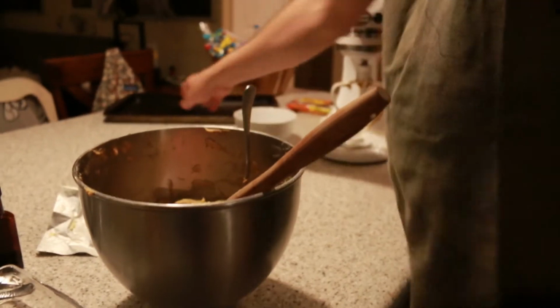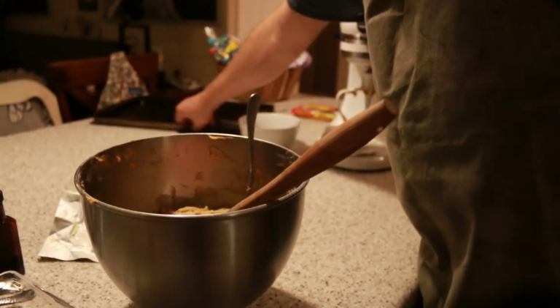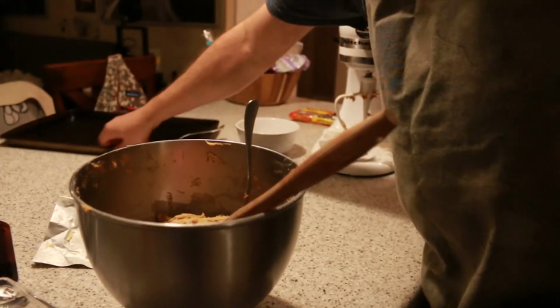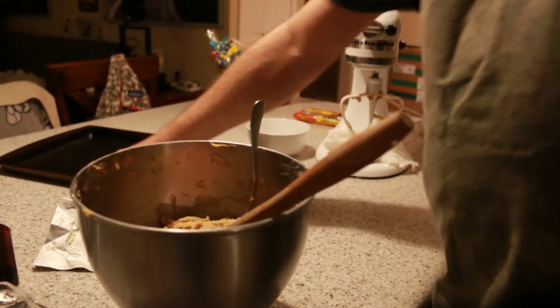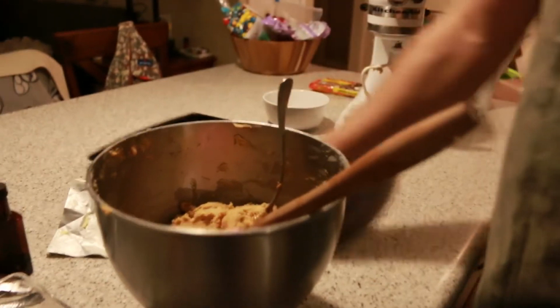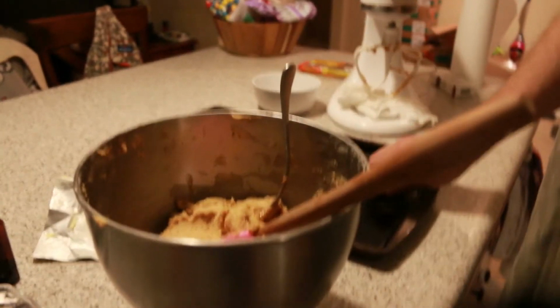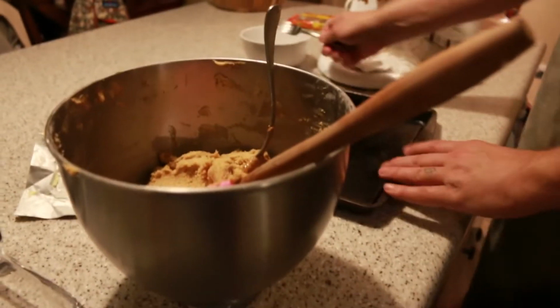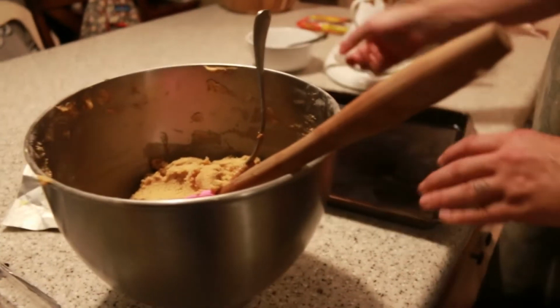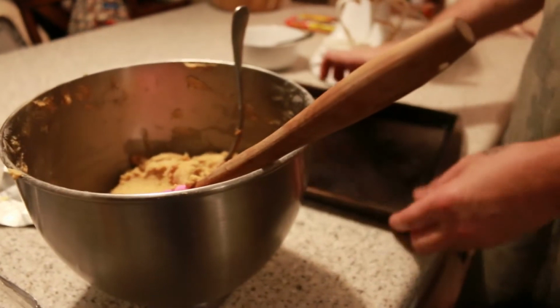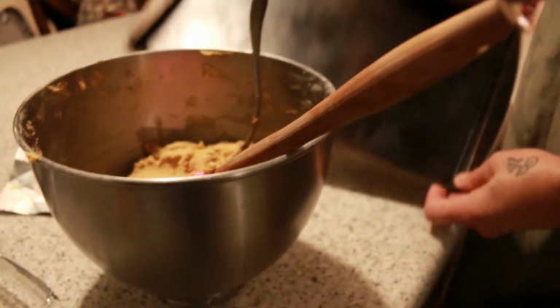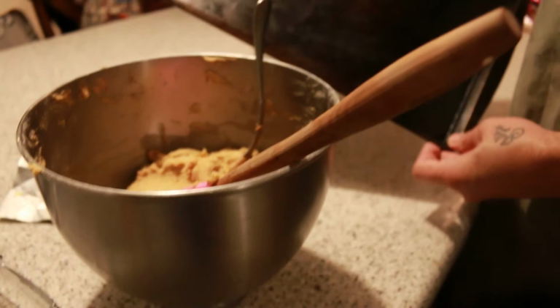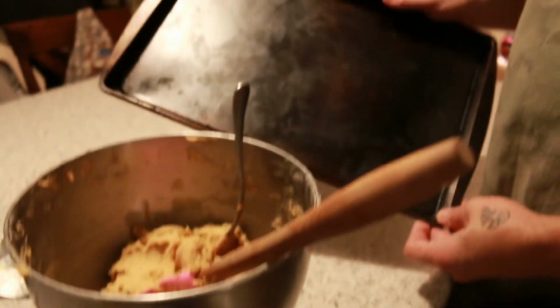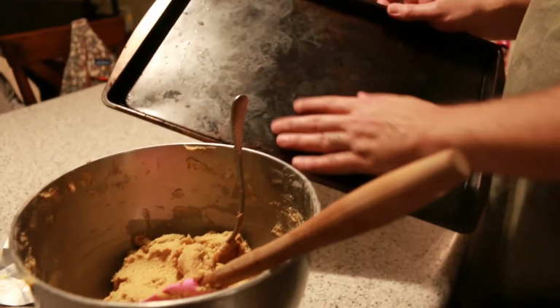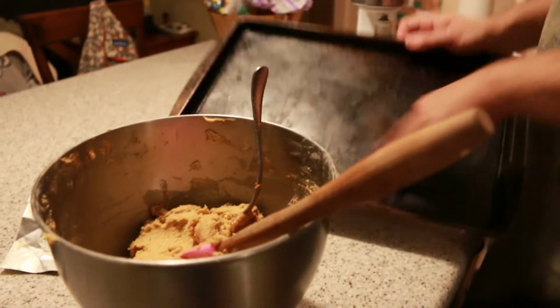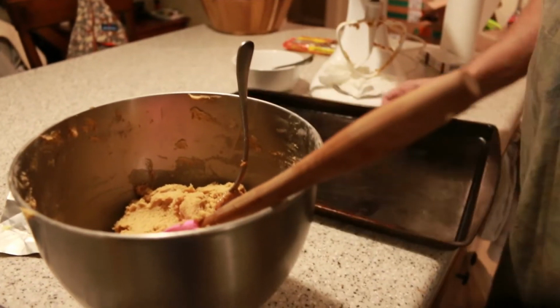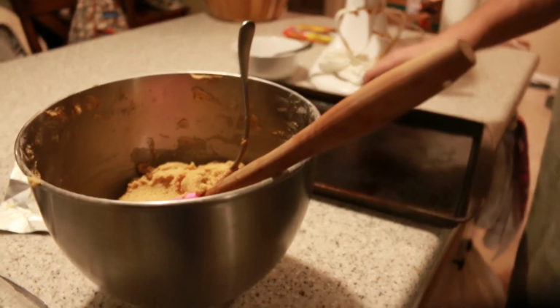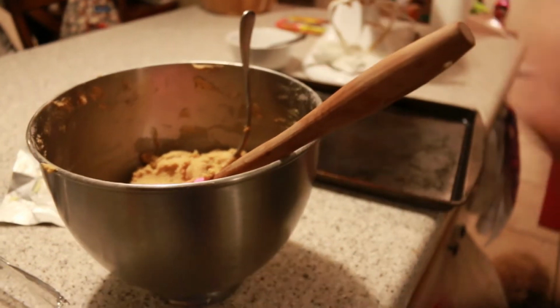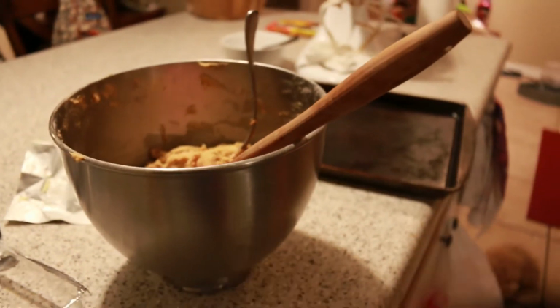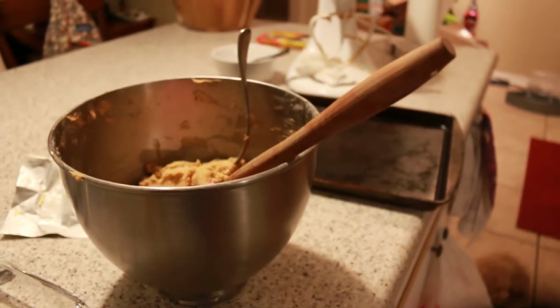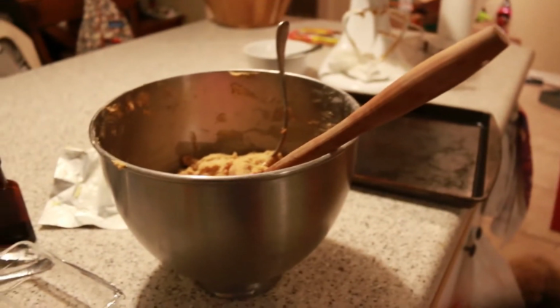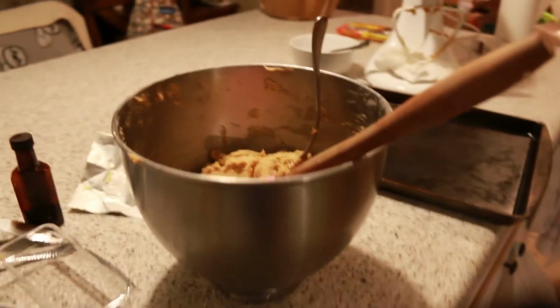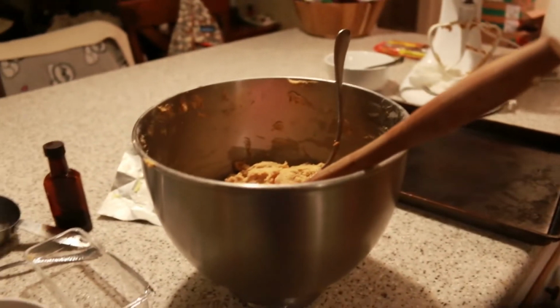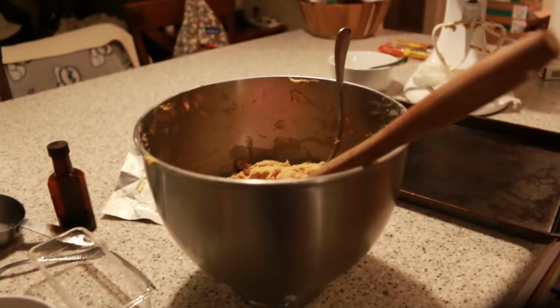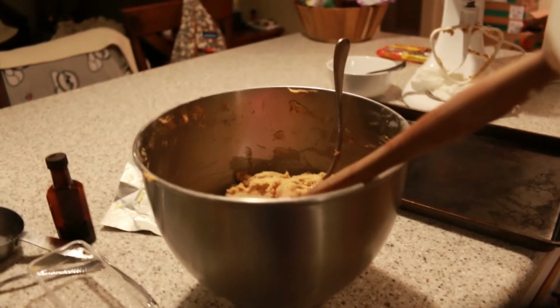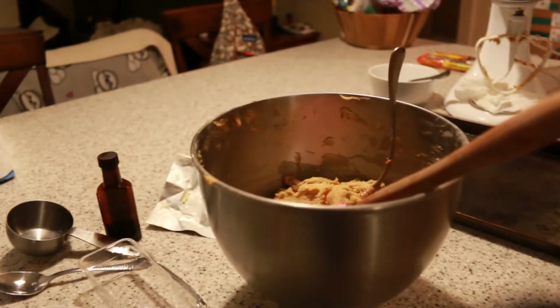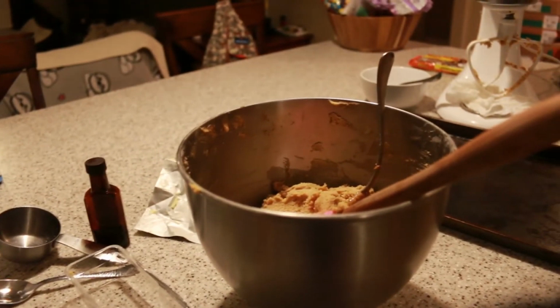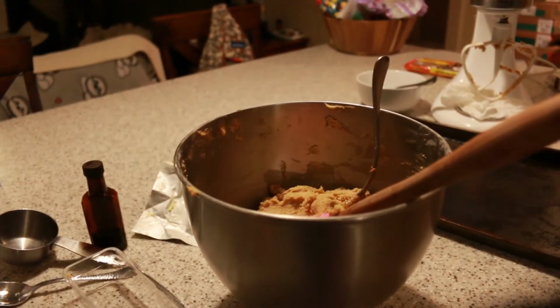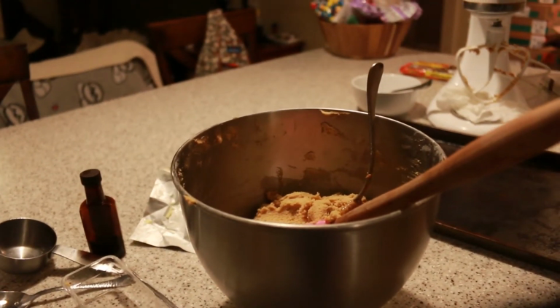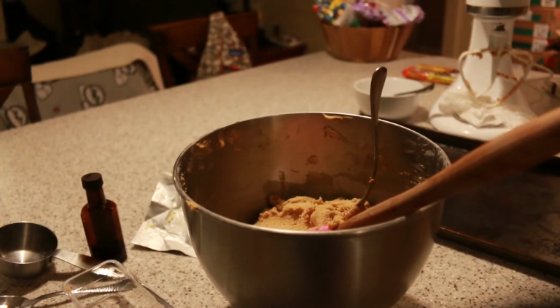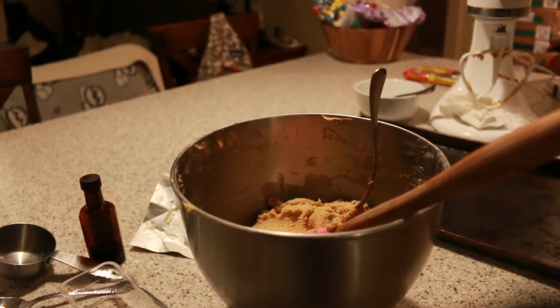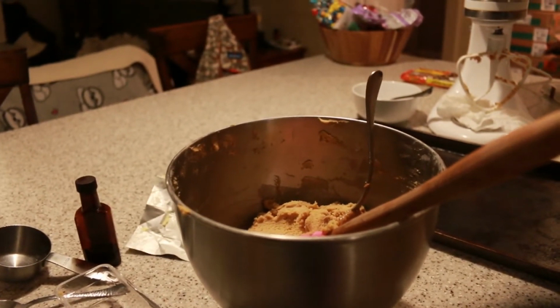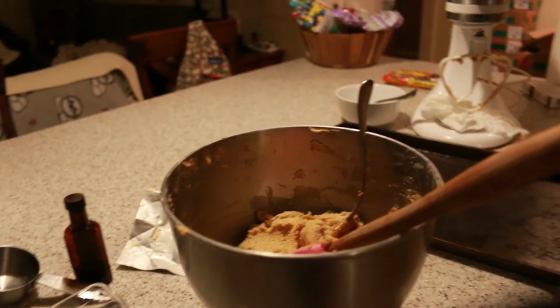I've got a baking sheet right here, and it's an older one — it's like seasoned, been used a lot, so it seems to not stick. There's butter spray and there's olive oil spray.